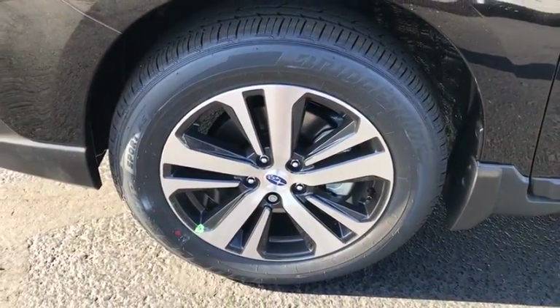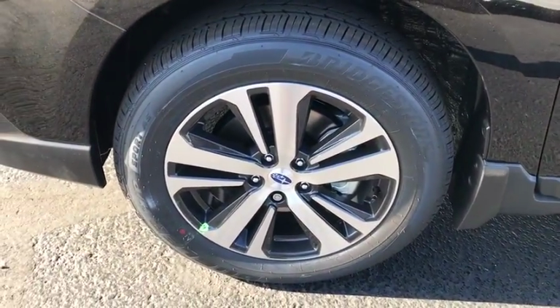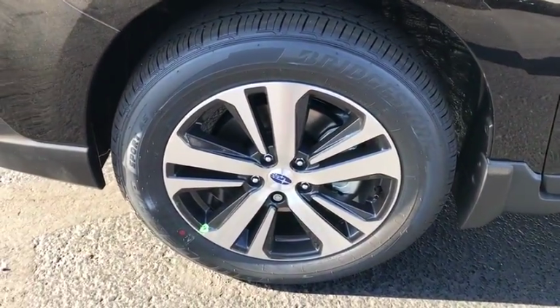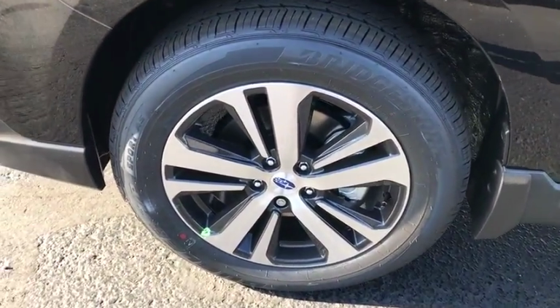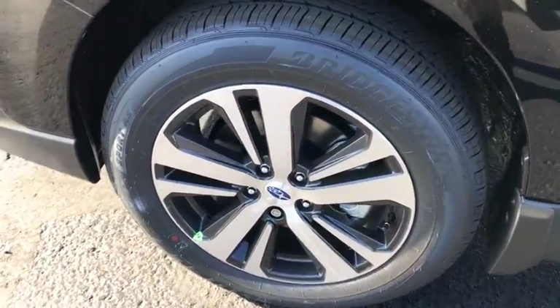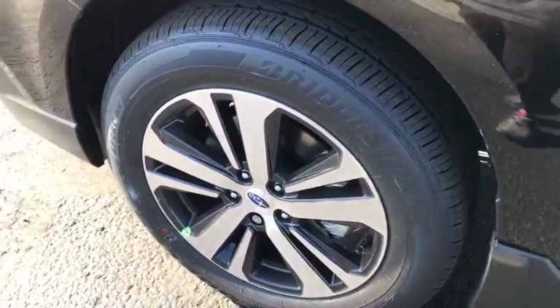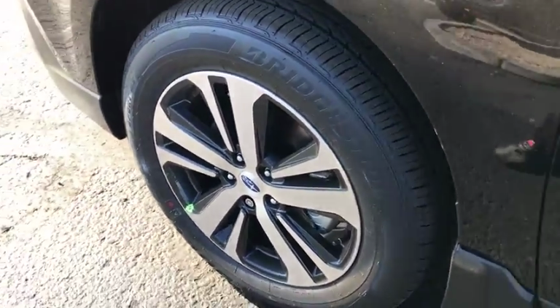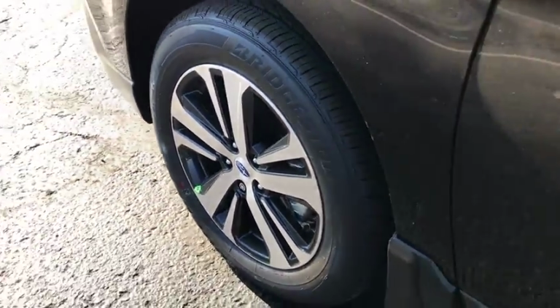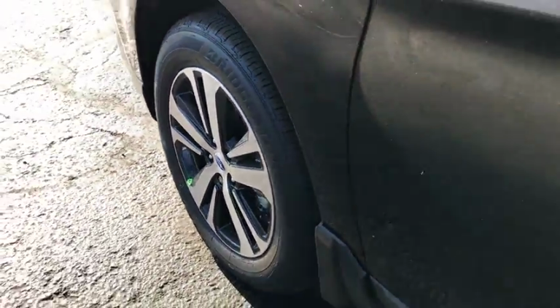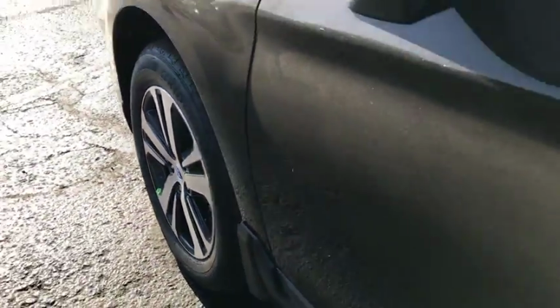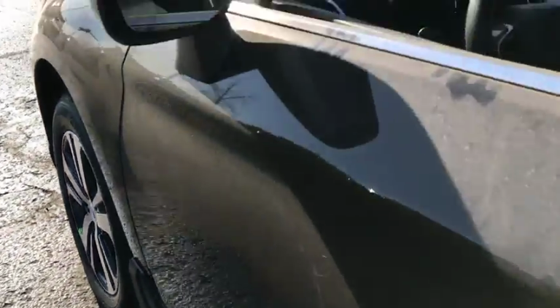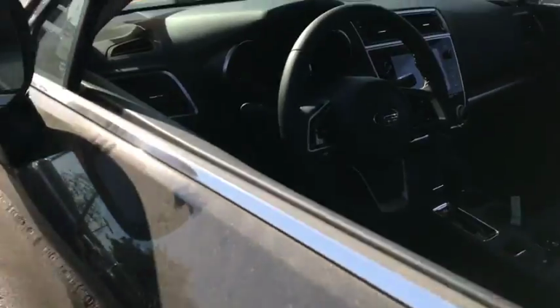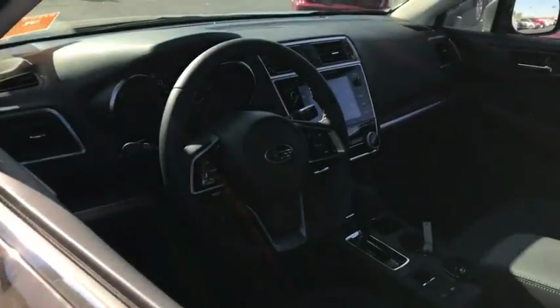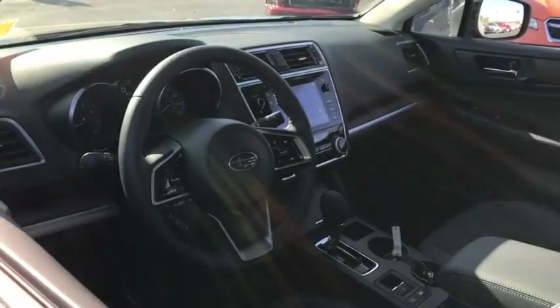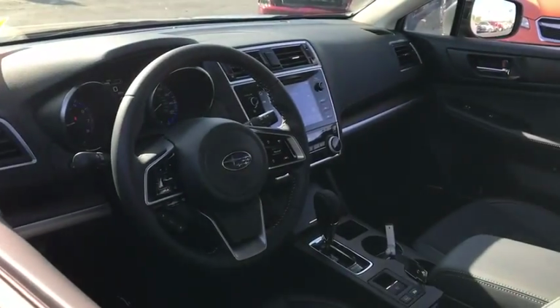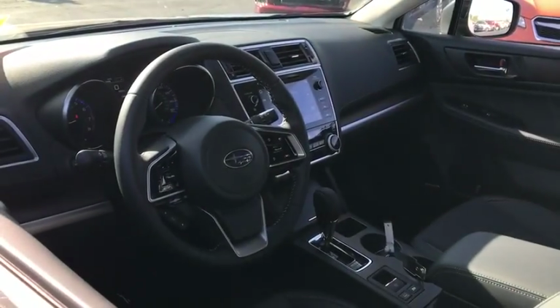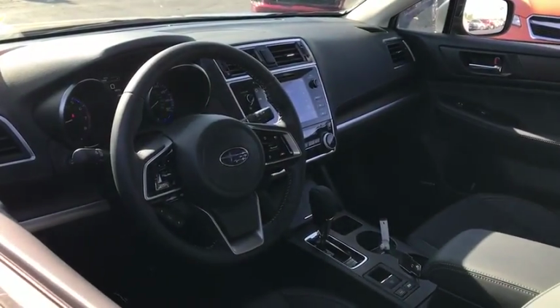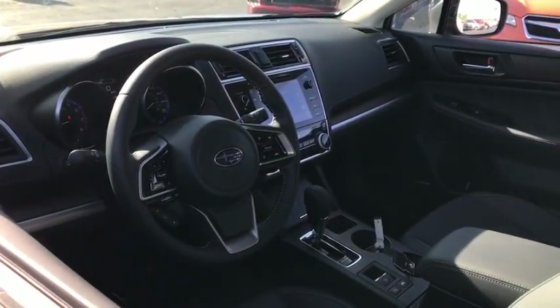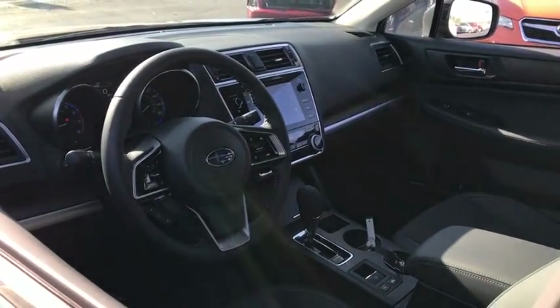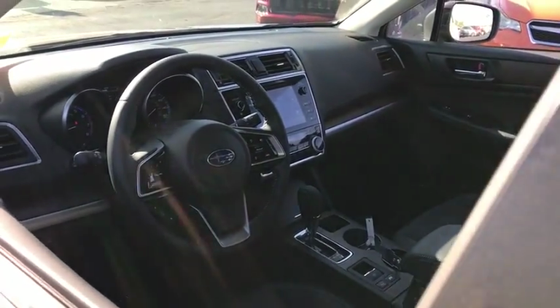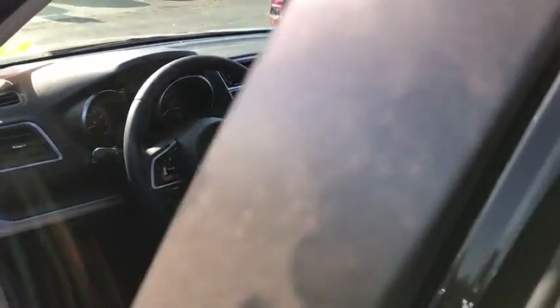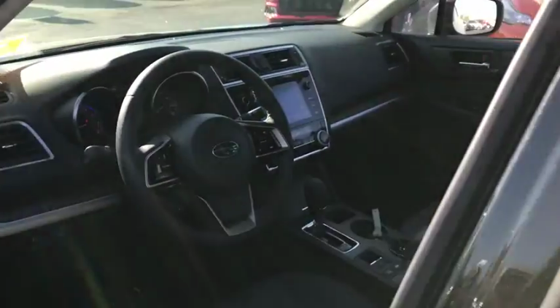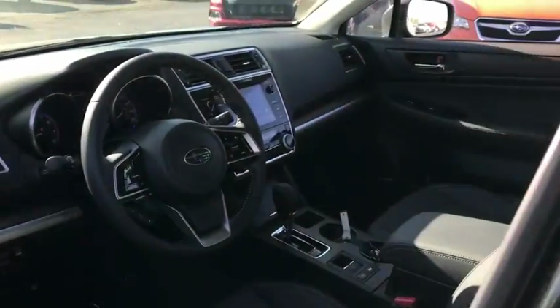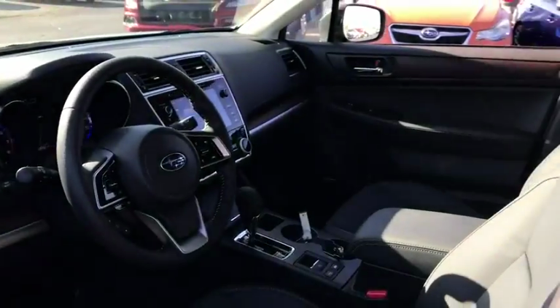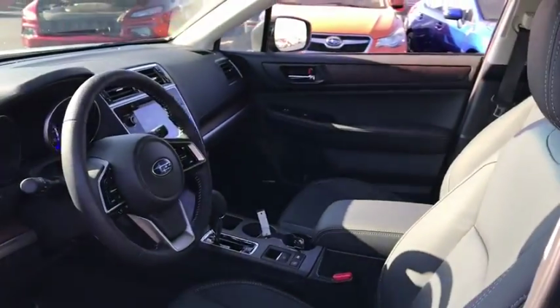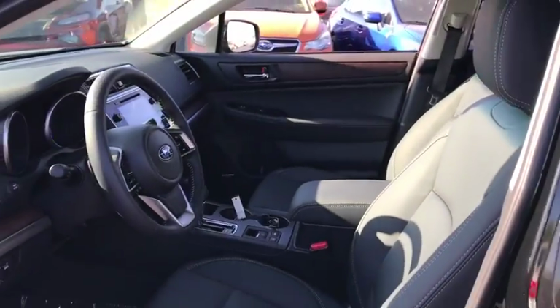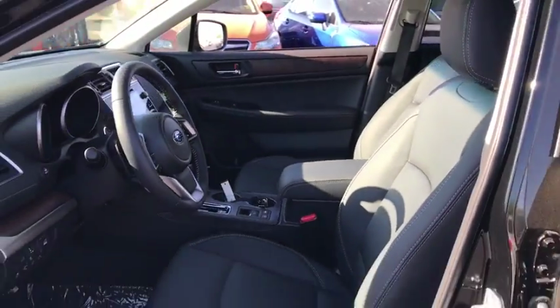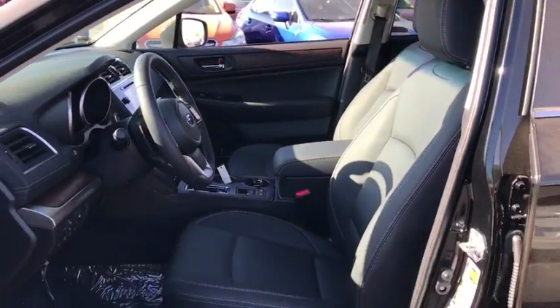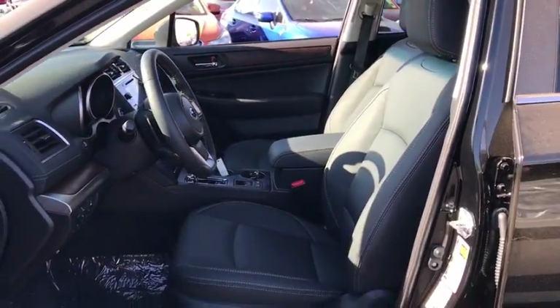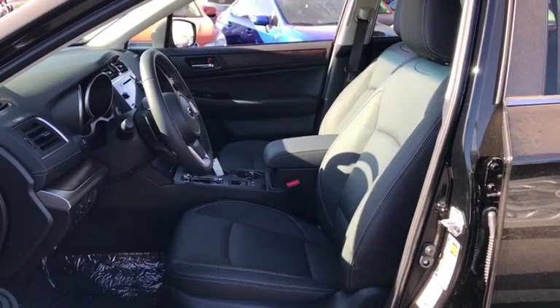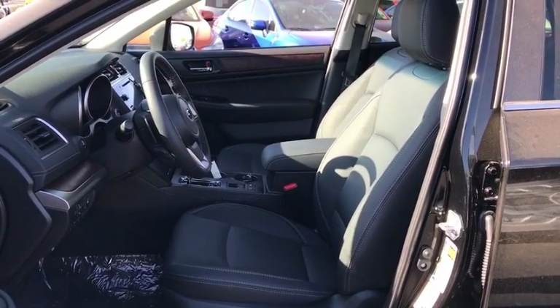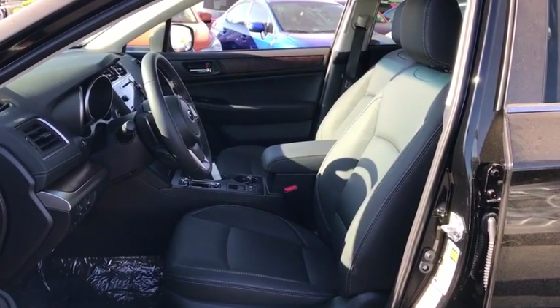Leather wrapped steering wheel, adjustable steering wheel, power steering, aluminum wheels, keyless start, cruise control, floor mats, auto dimming rear view mirror.